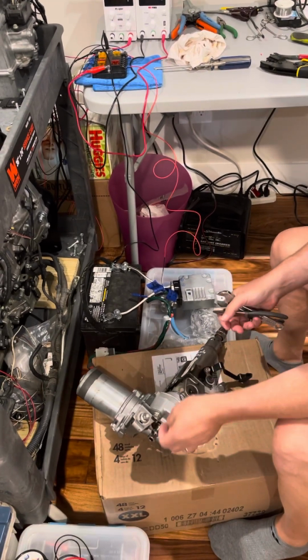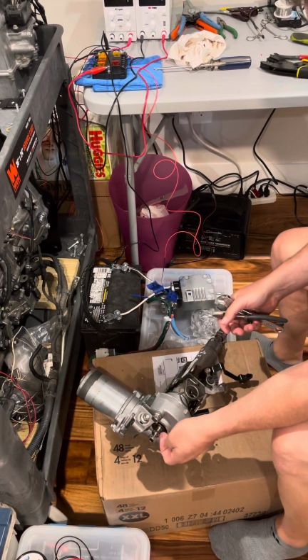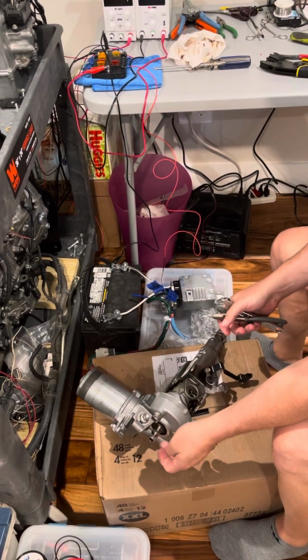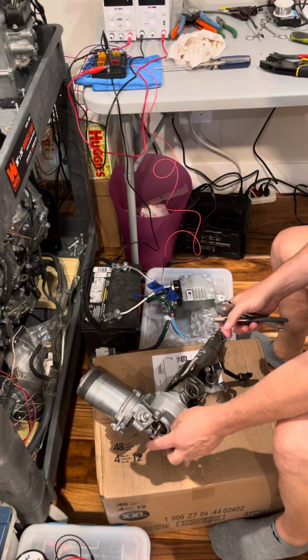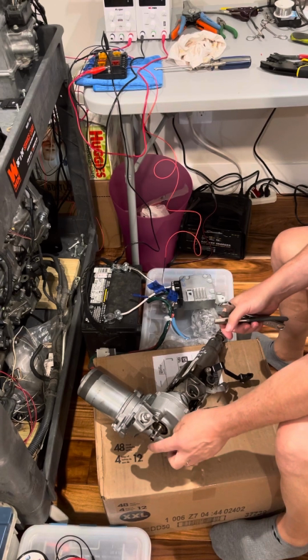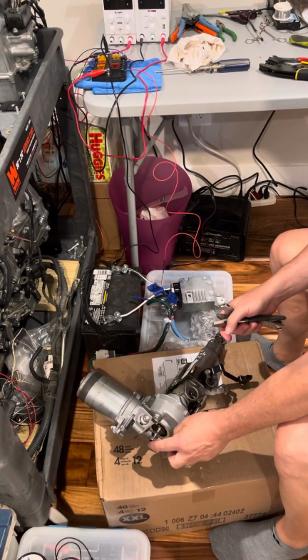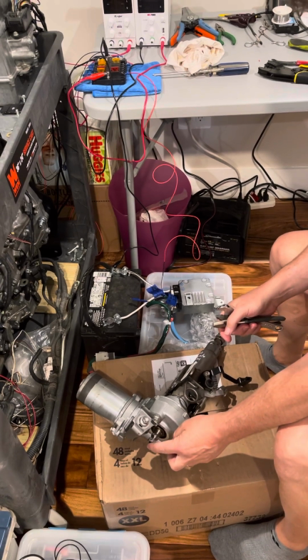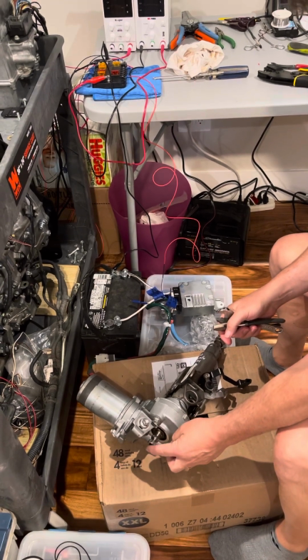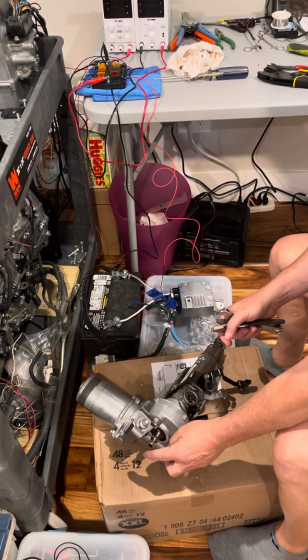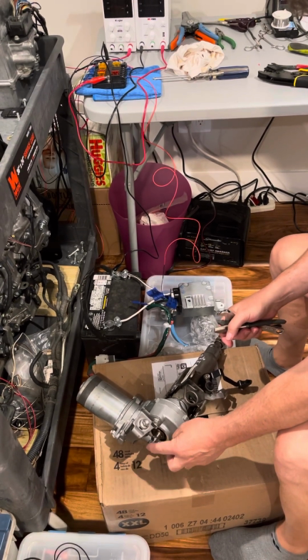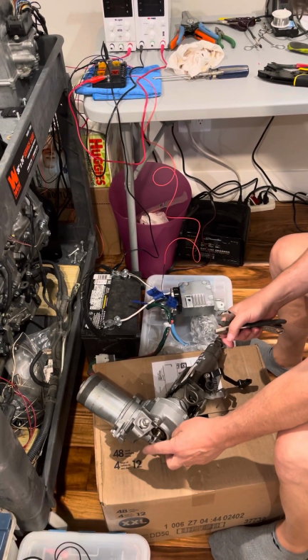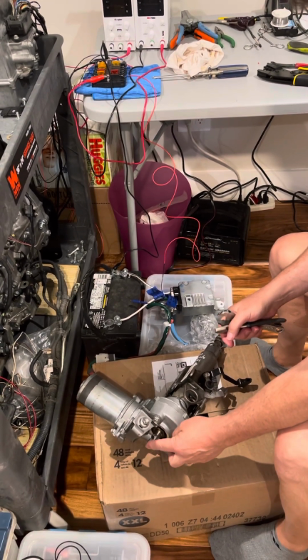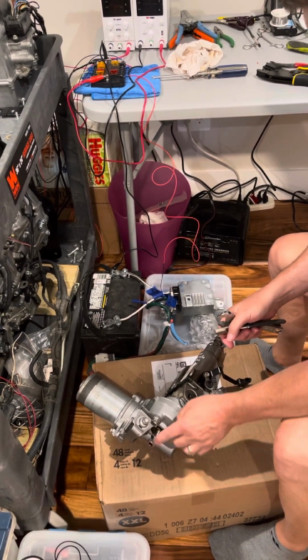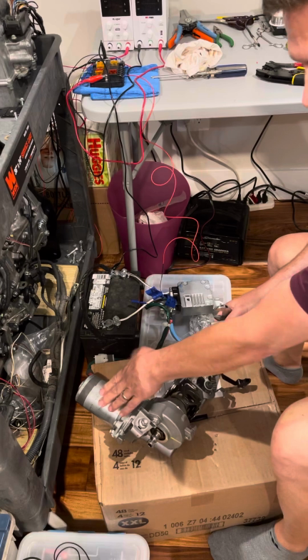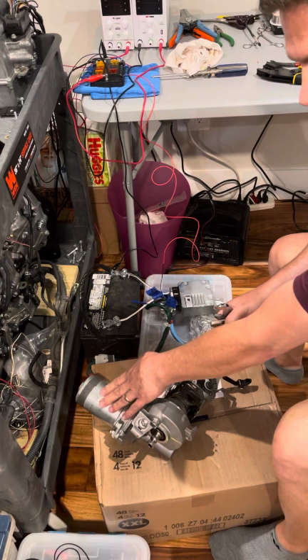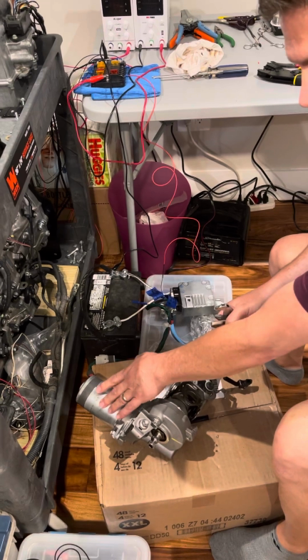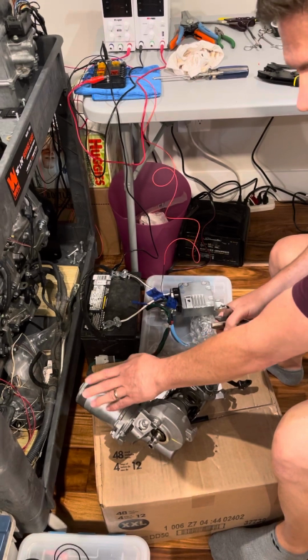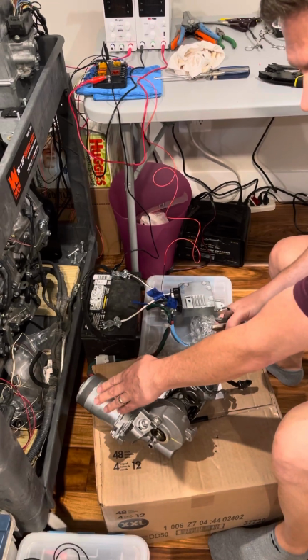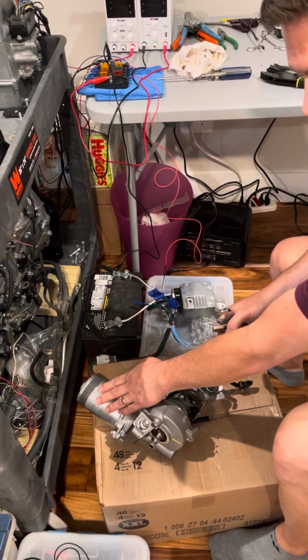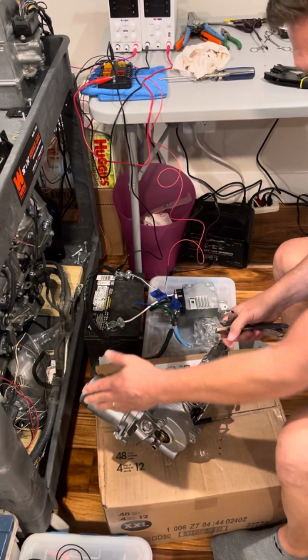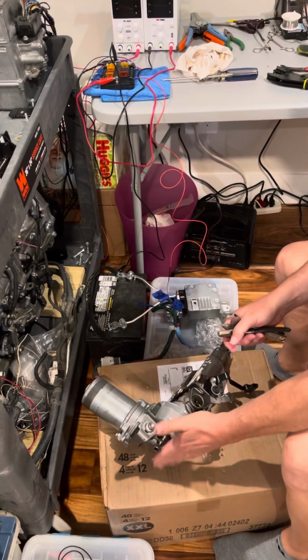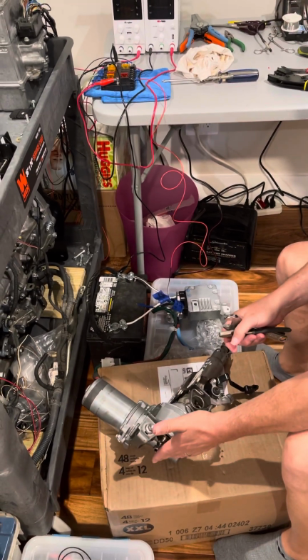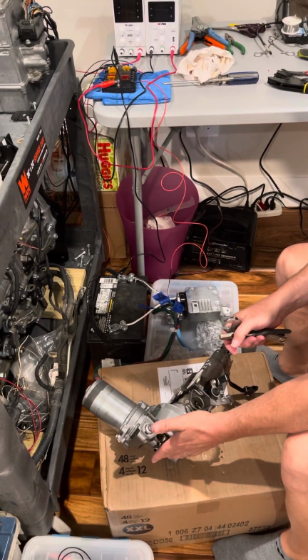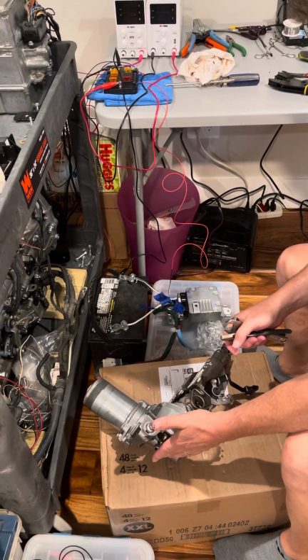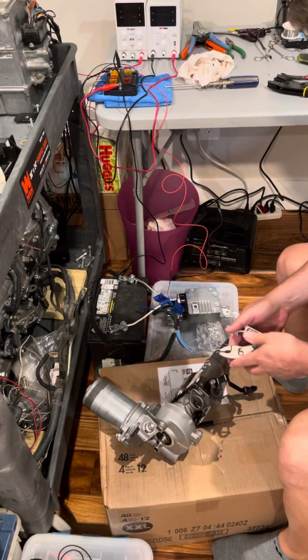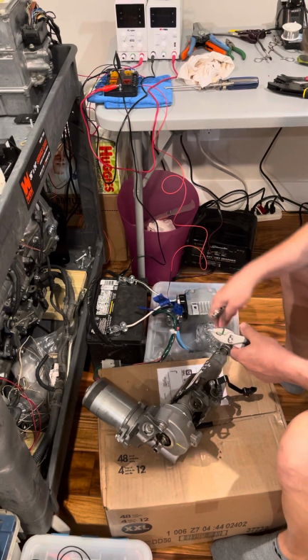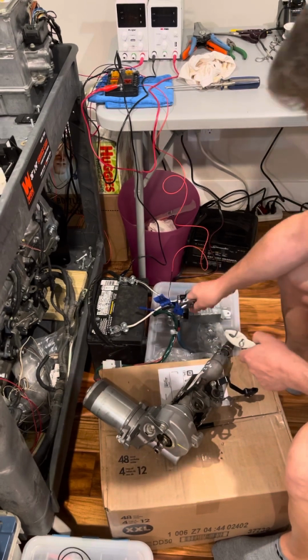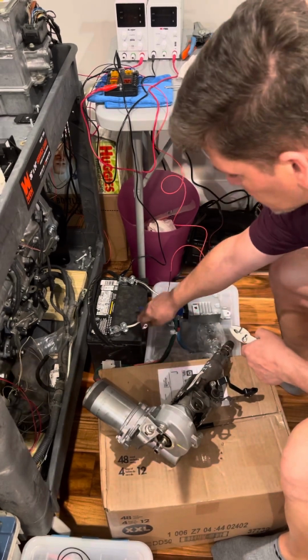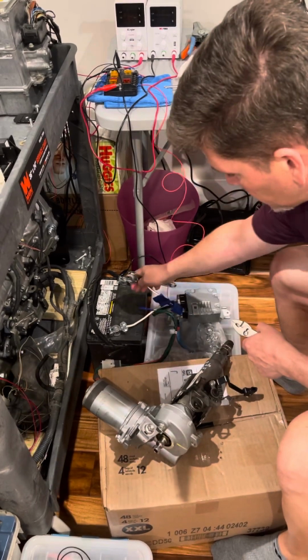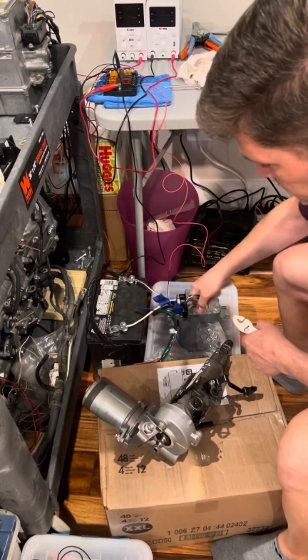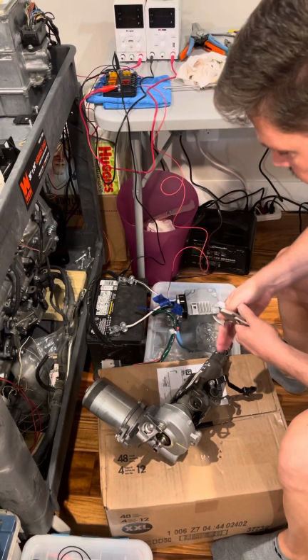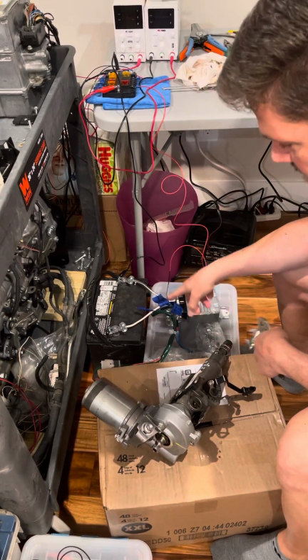What this does is sense the amount of resistance here, and then applies electric assist depending on how much resistance there is. Right now it's hooked up with a battery.